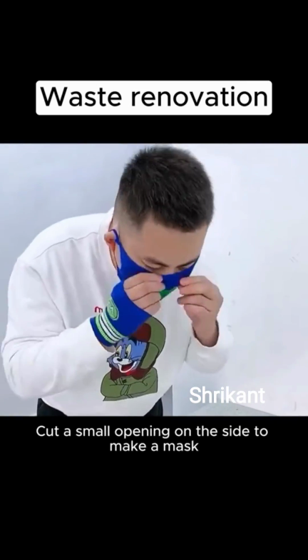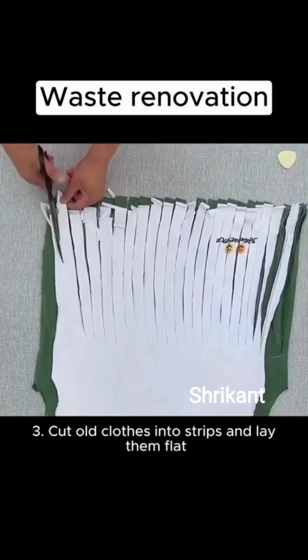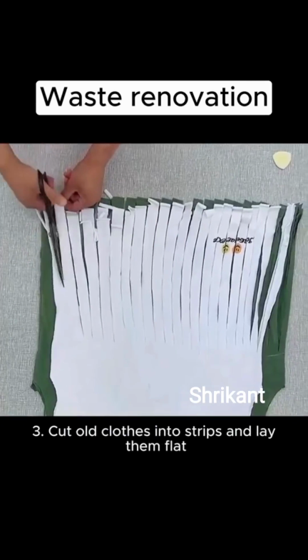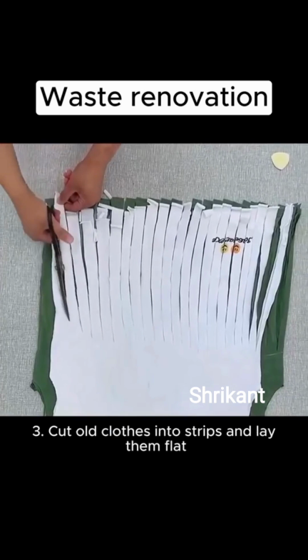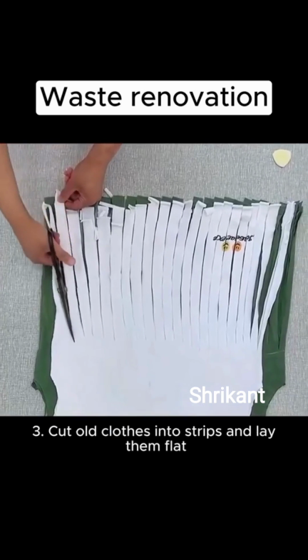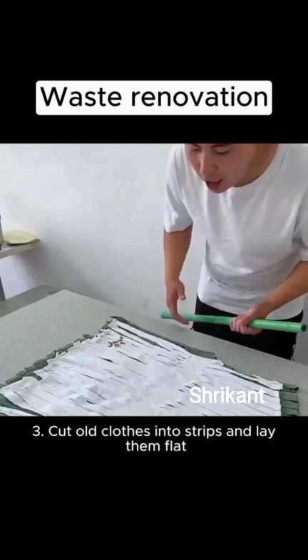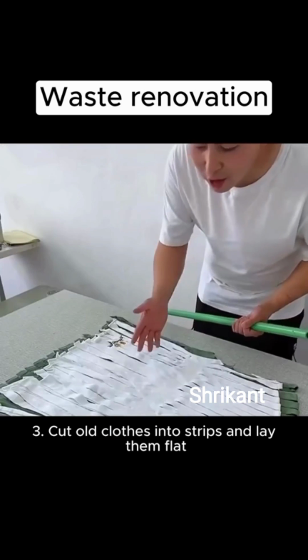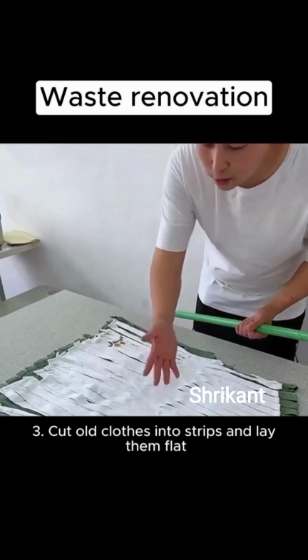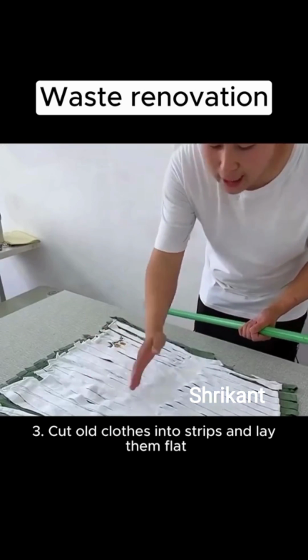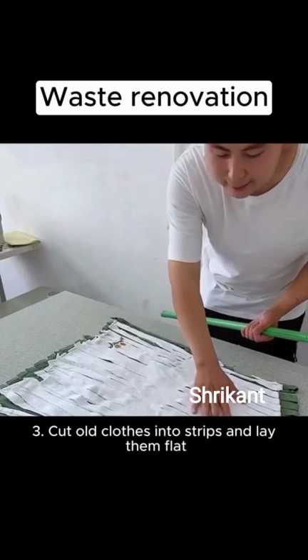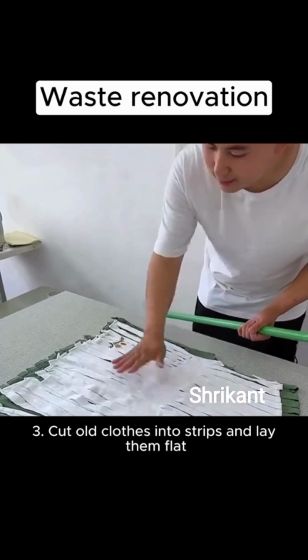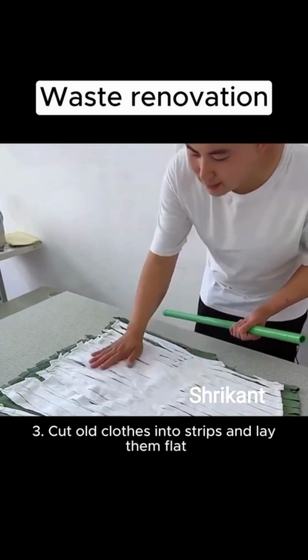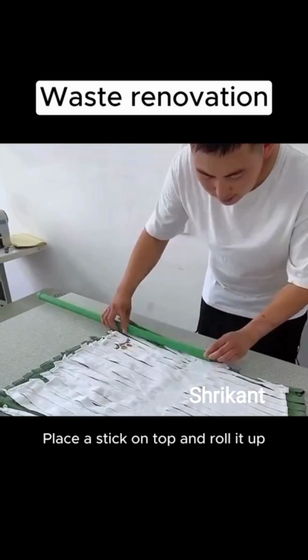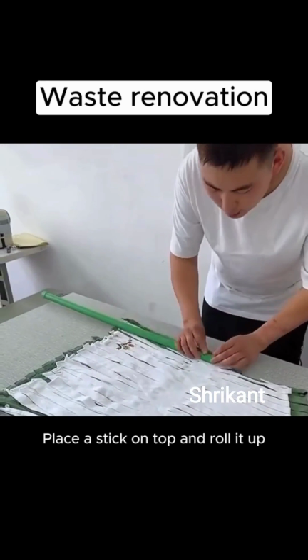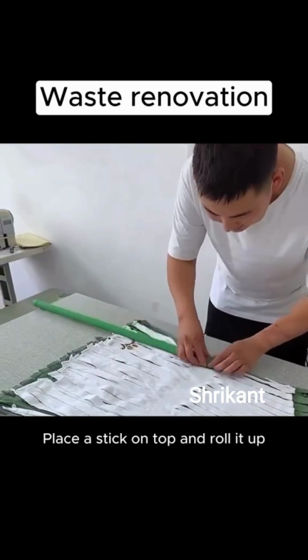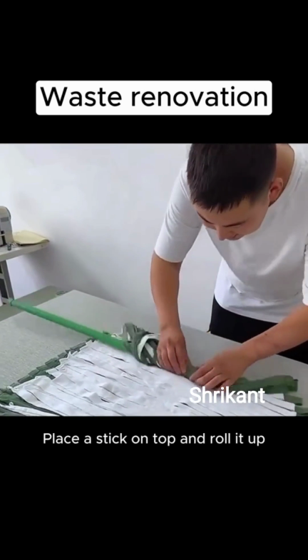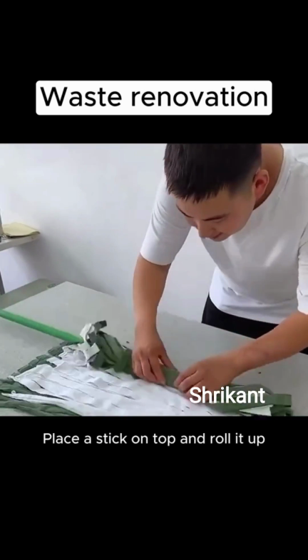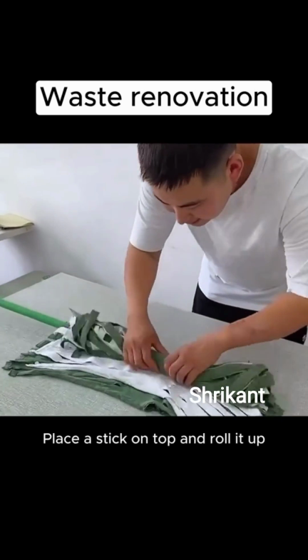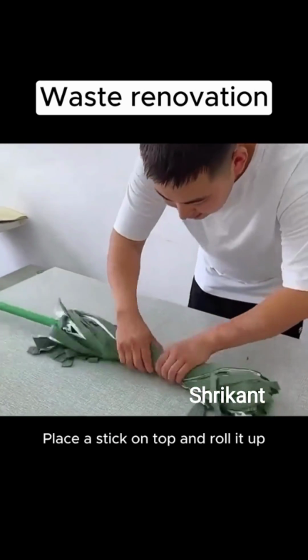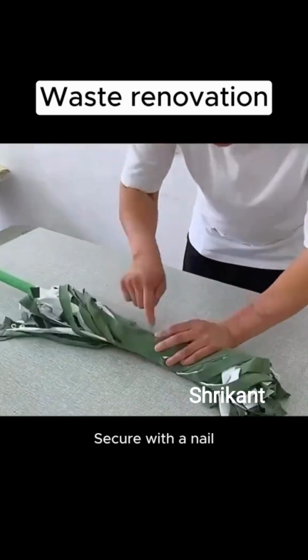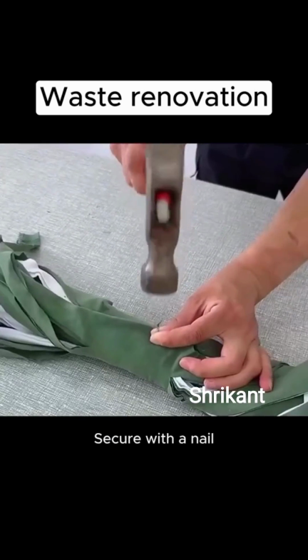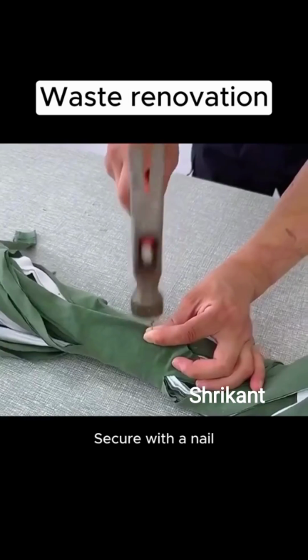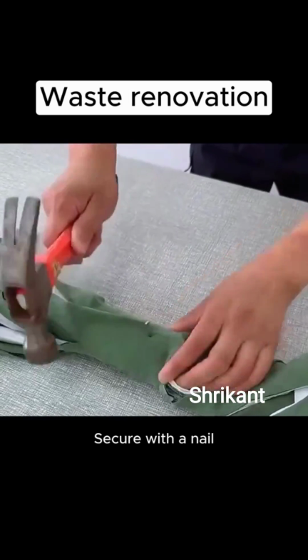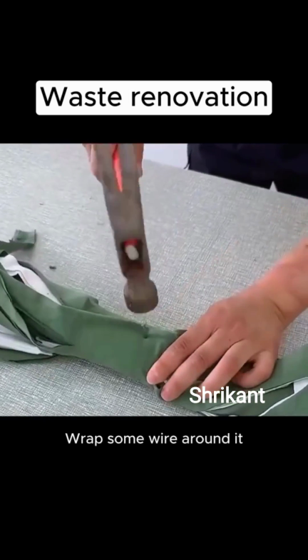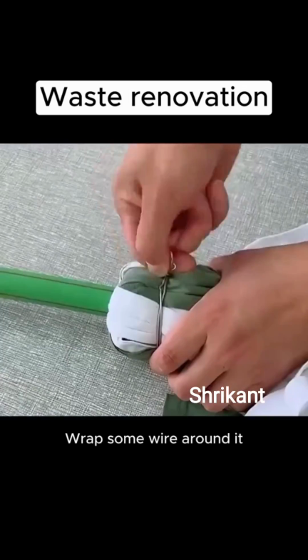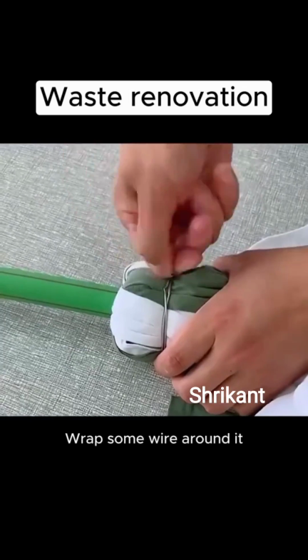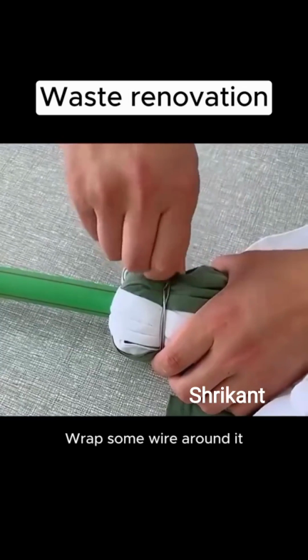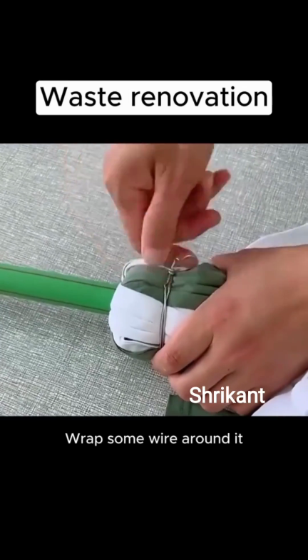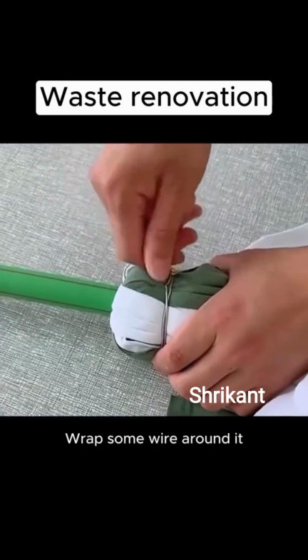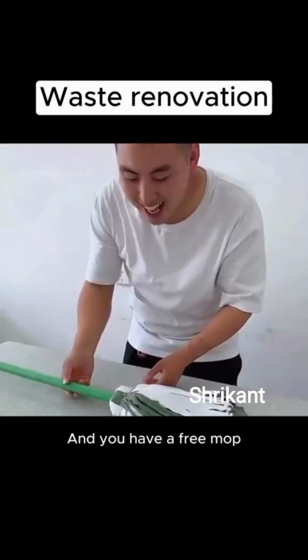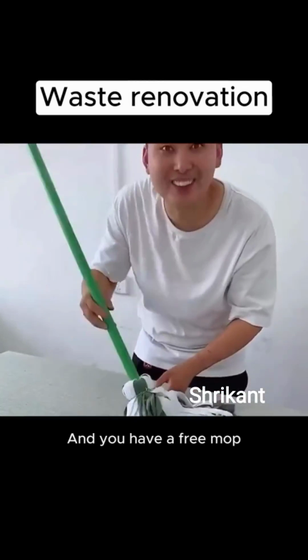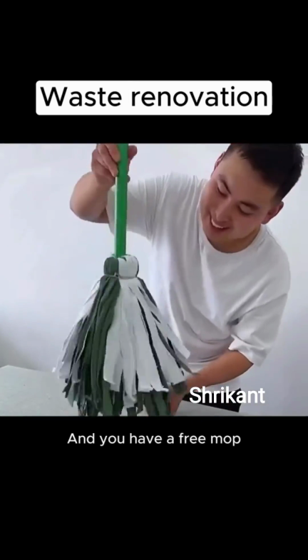3. Cut old clothes into strips and lay them flat. Place a stick on top and roll it up. Secure with a nail, wrap some wire around it, and you have a free mop.